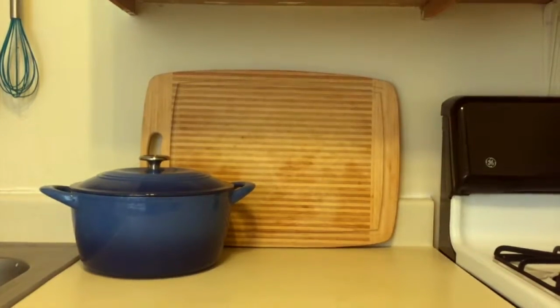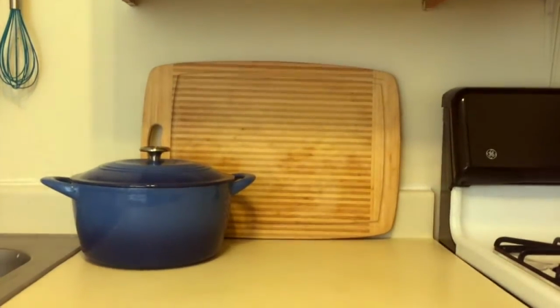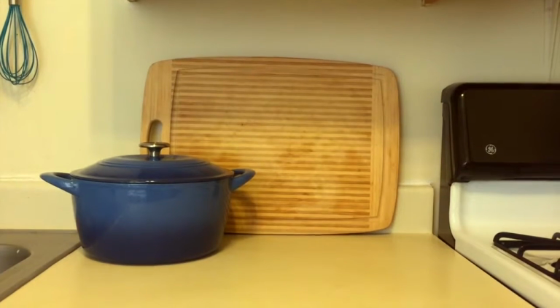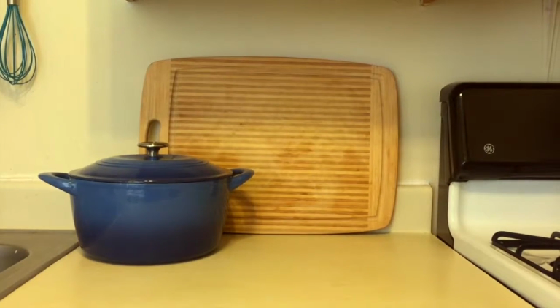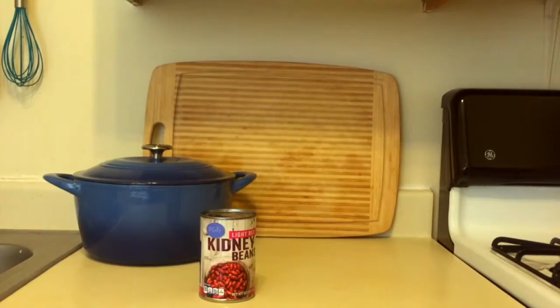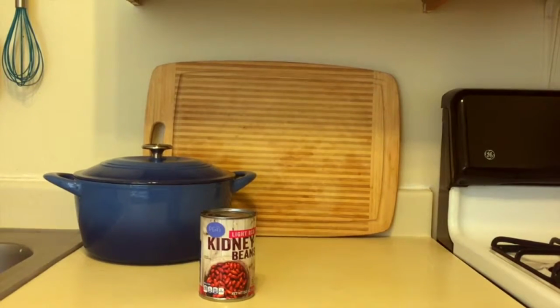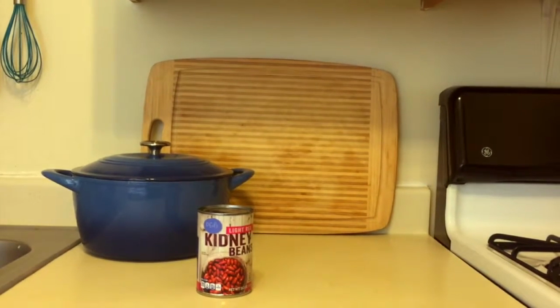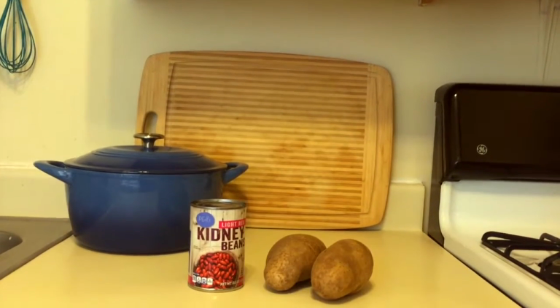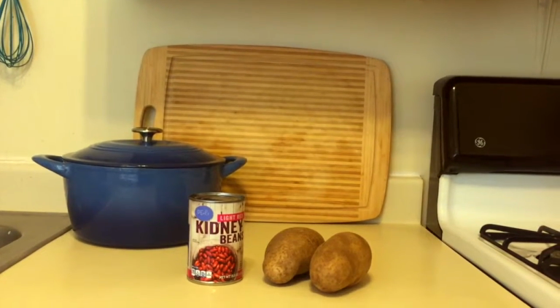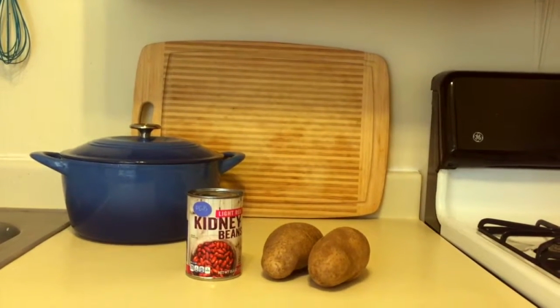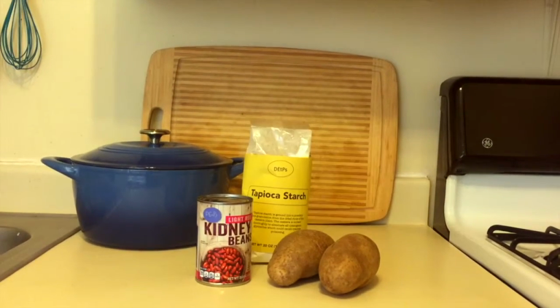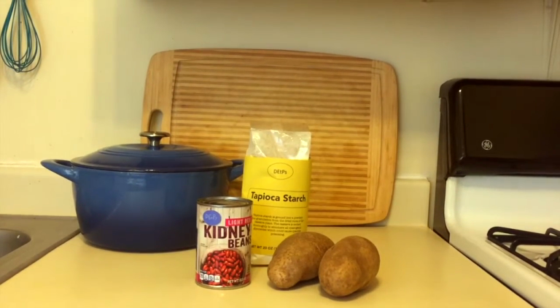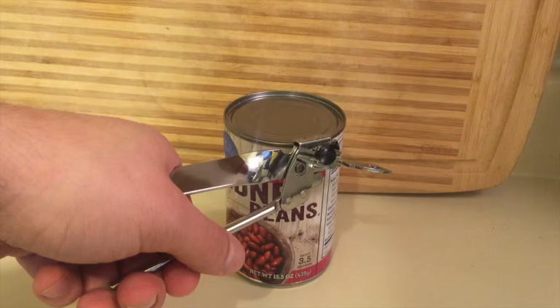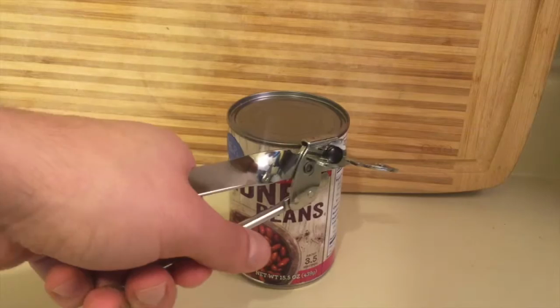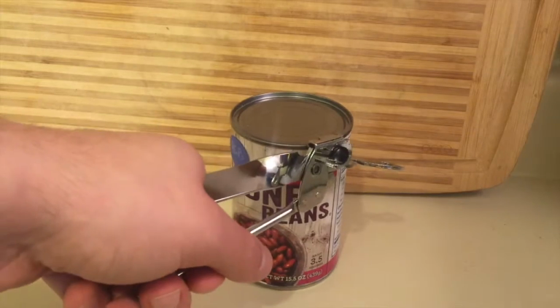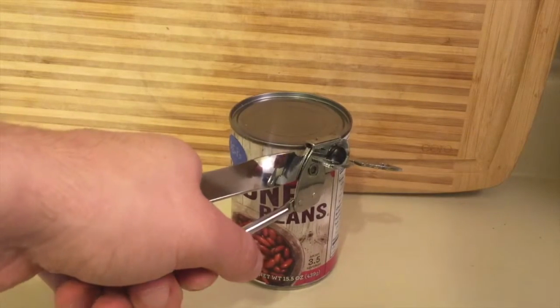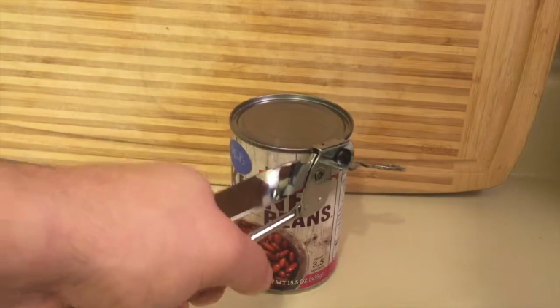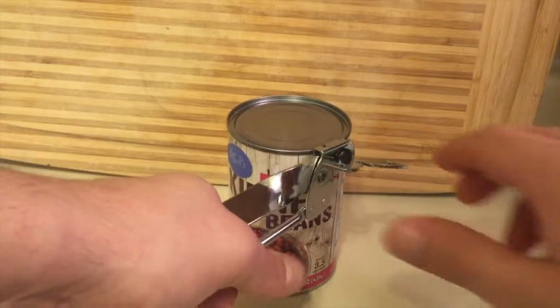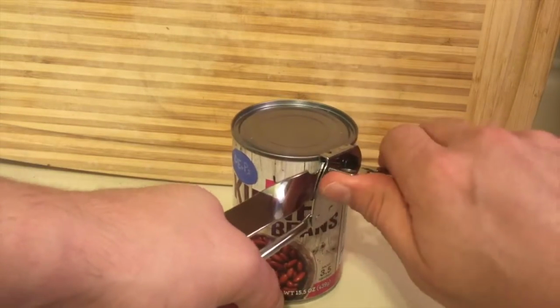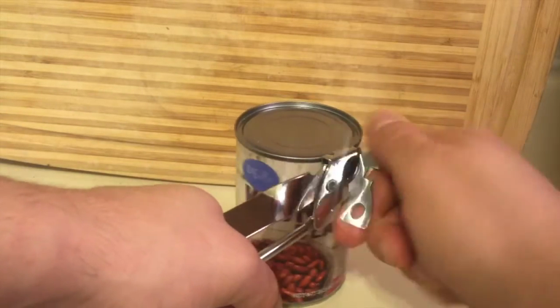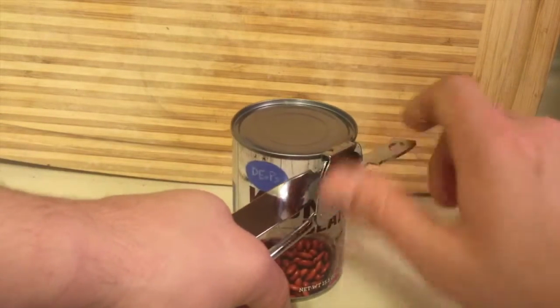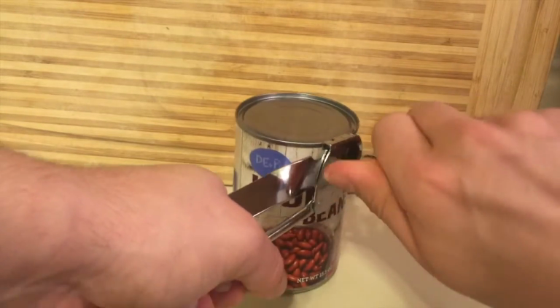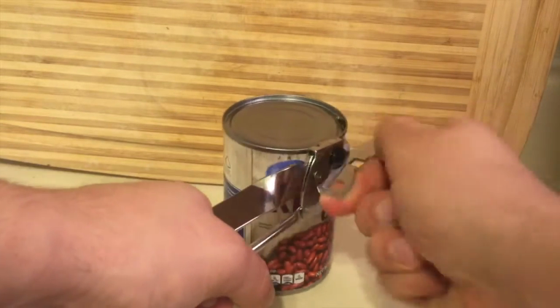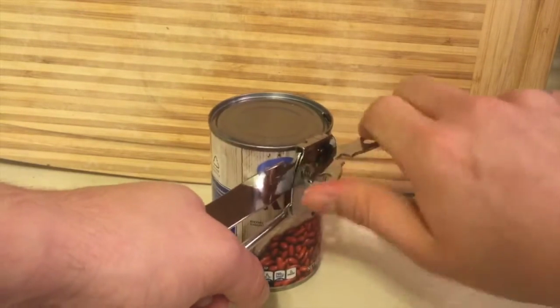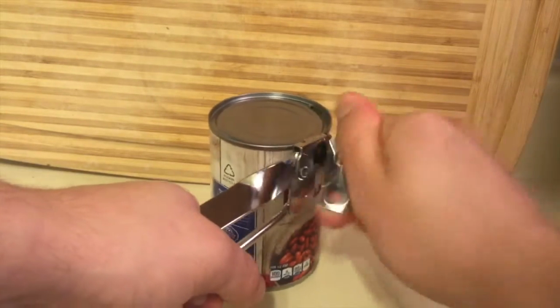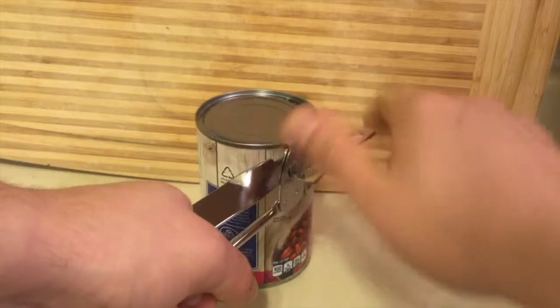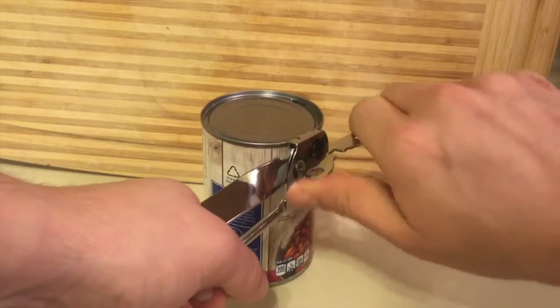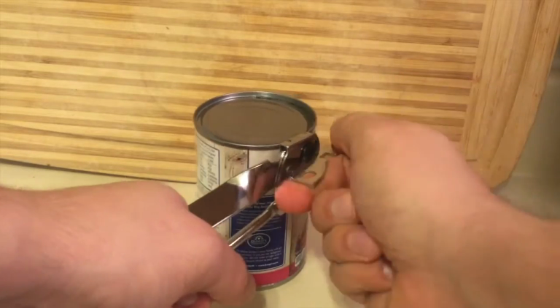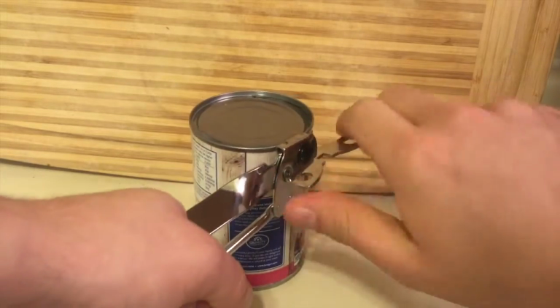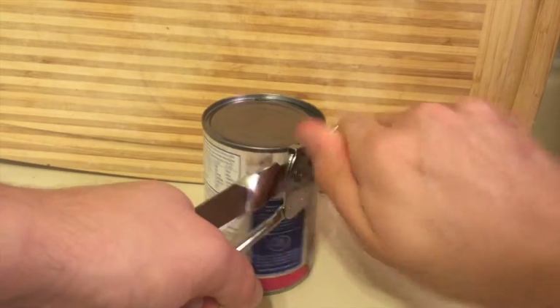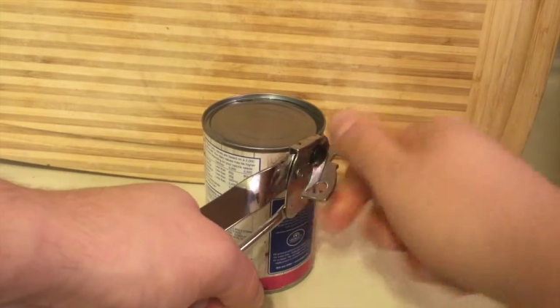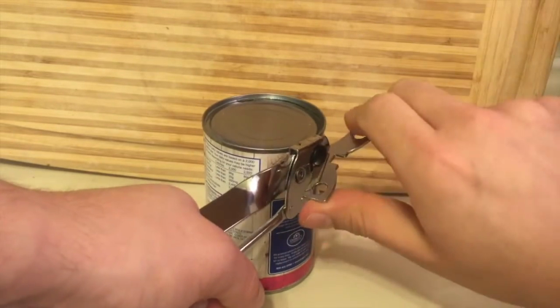For this cleanse, all you'll need is canned beans, fresh potatoes, and tapioca starch. Many fresh beans contain naturally occurring toxins, but by cooking them thoroughly — as is done in canning — these toxins are destroyed so the beans become safe to eat.